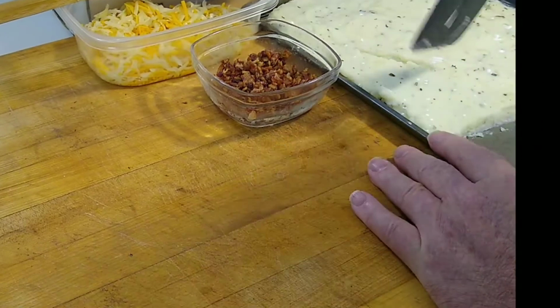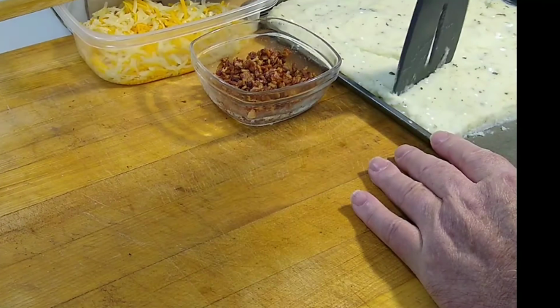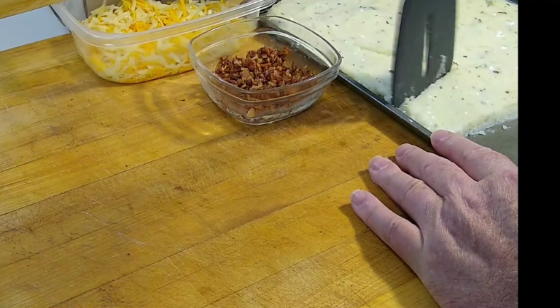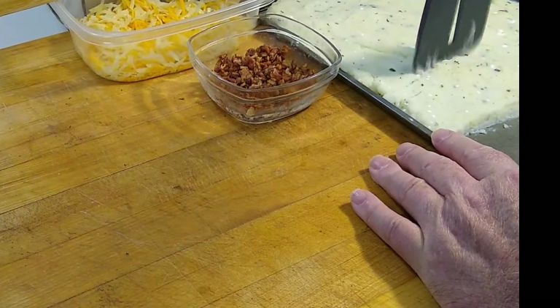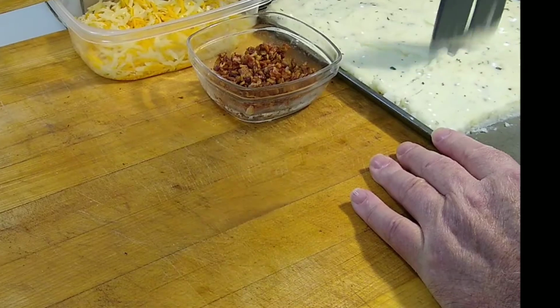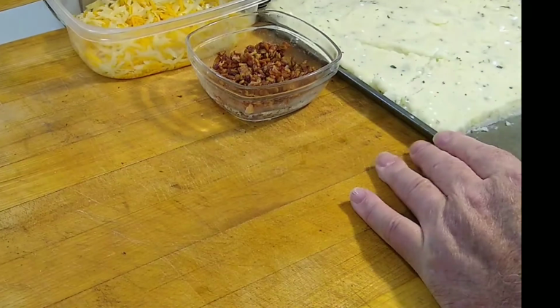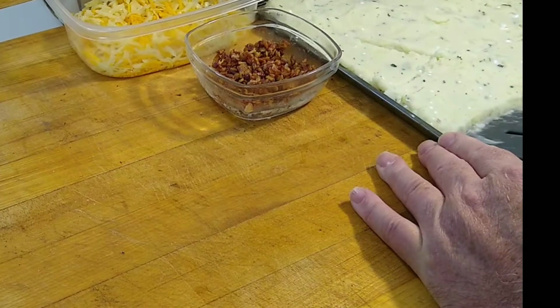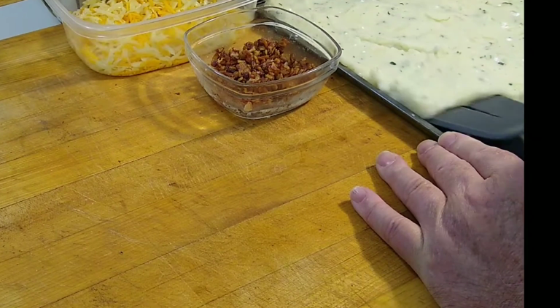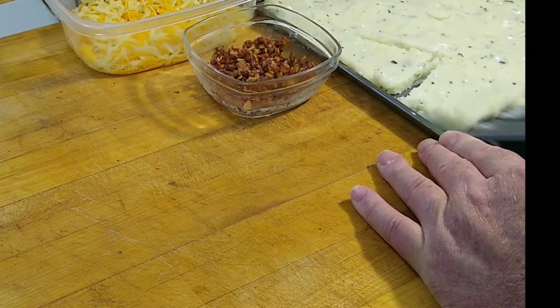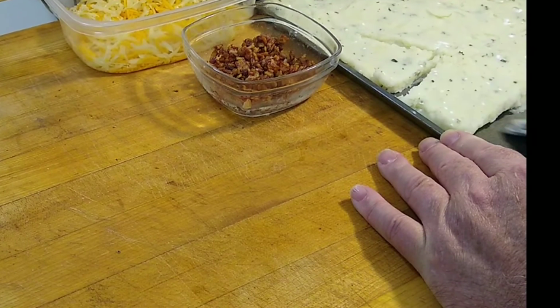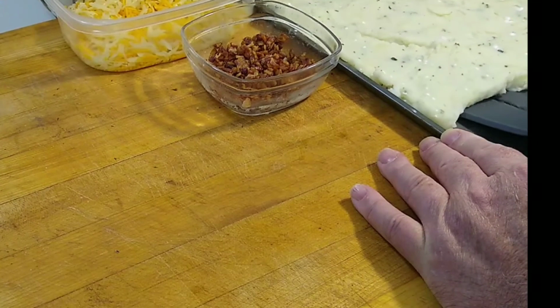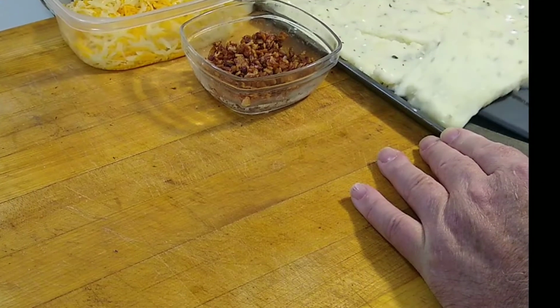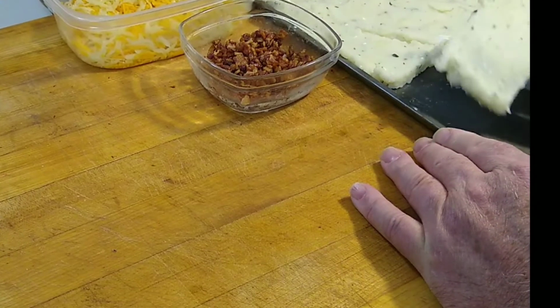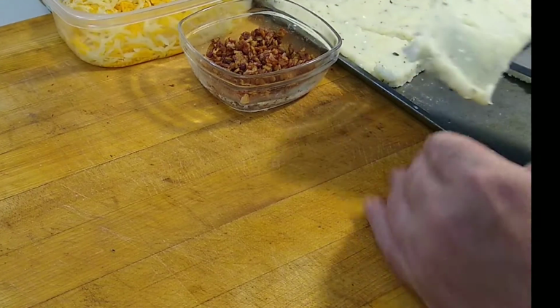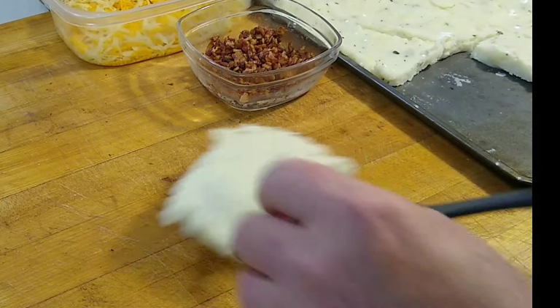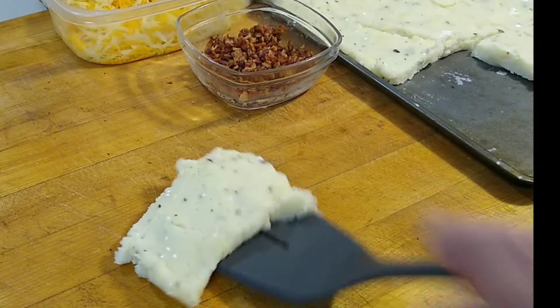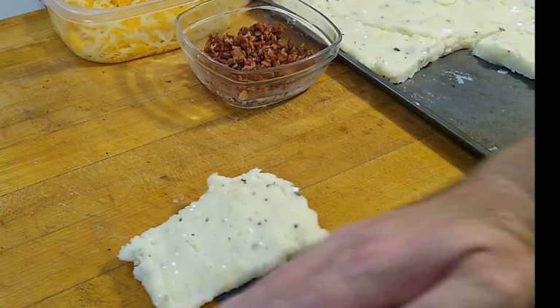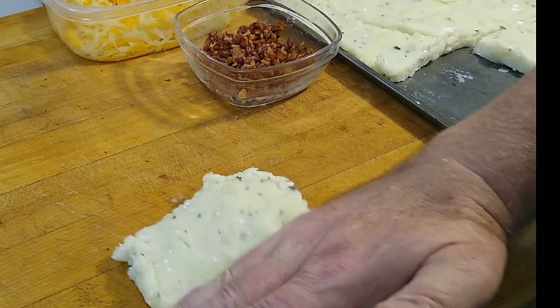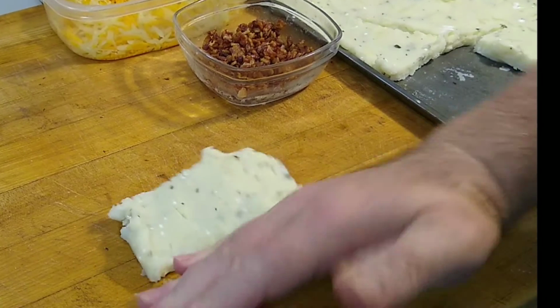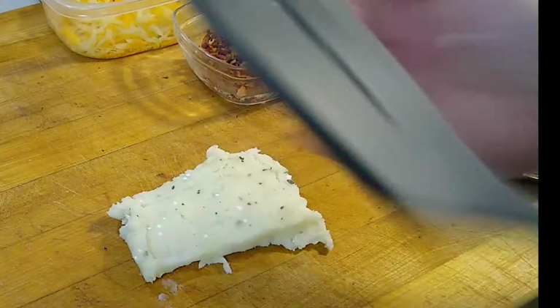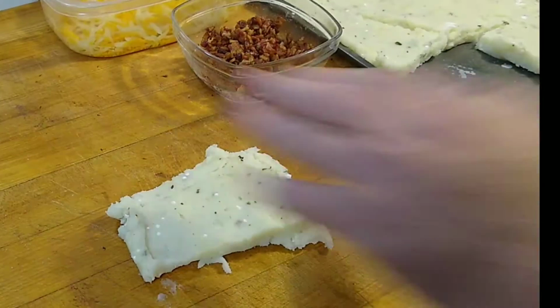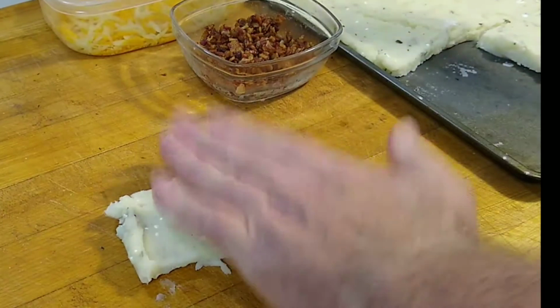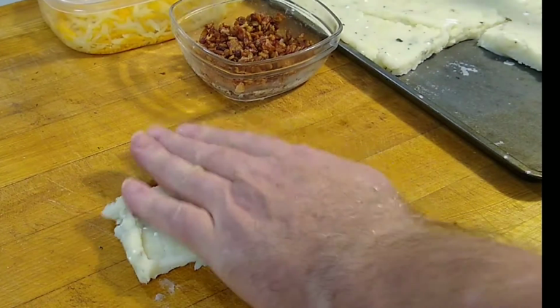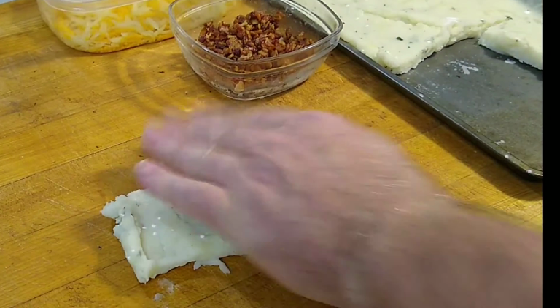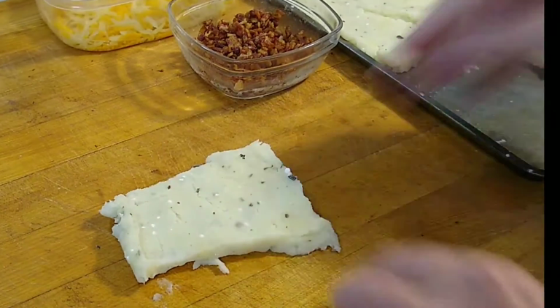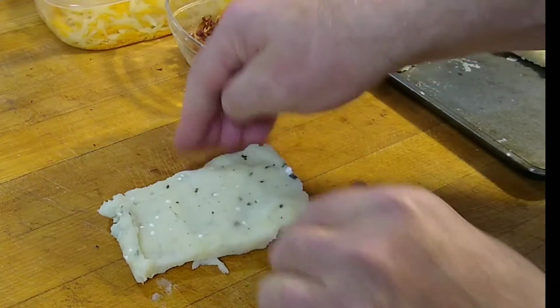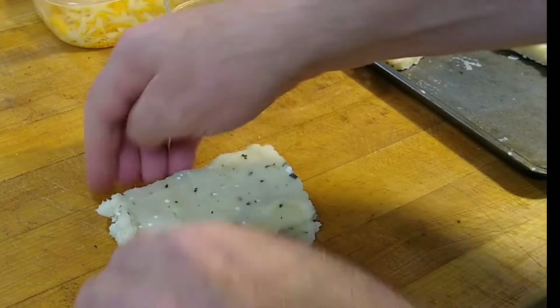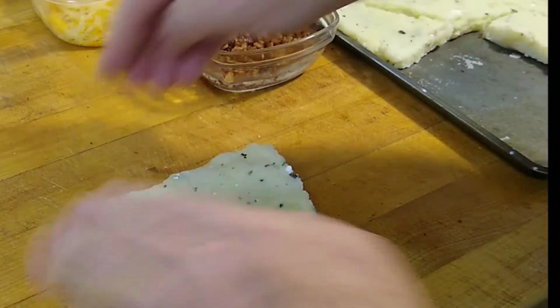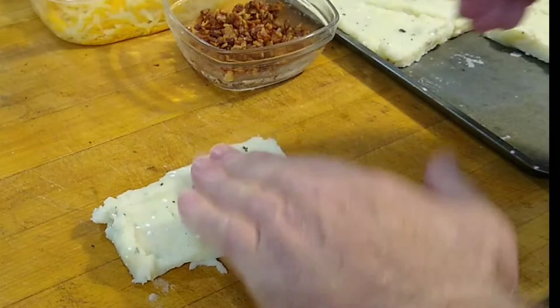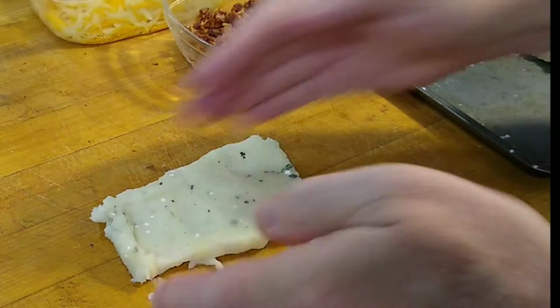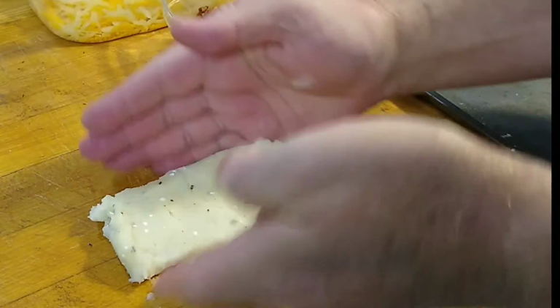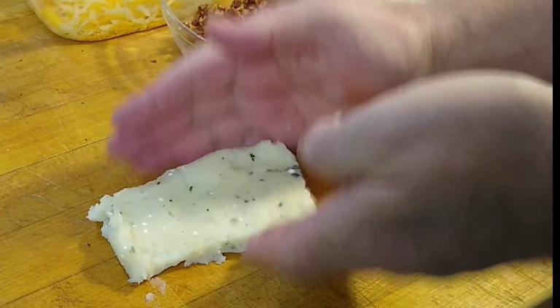Alright, I'm going to take a little scoop of the potatoes — they're cool now. That looks like about a good size right there. Flatten that out a tad, kind of straighten it out.